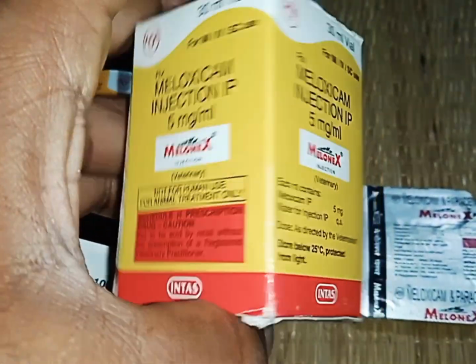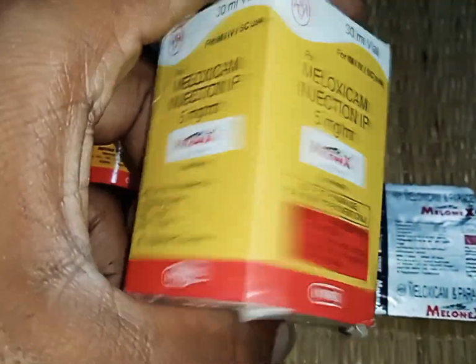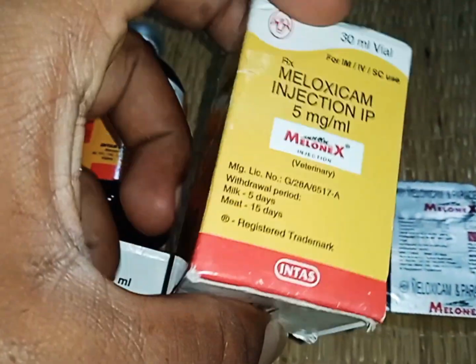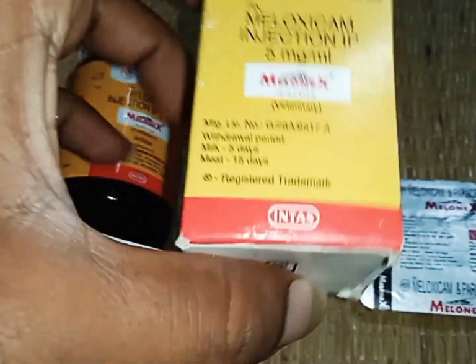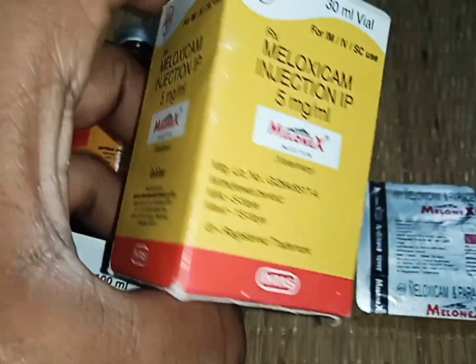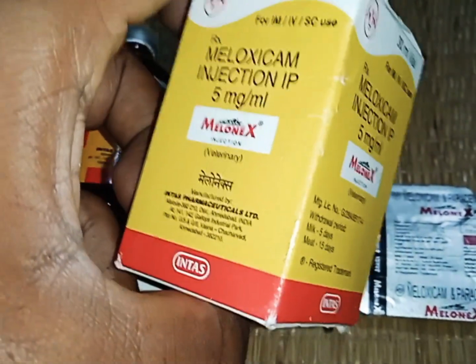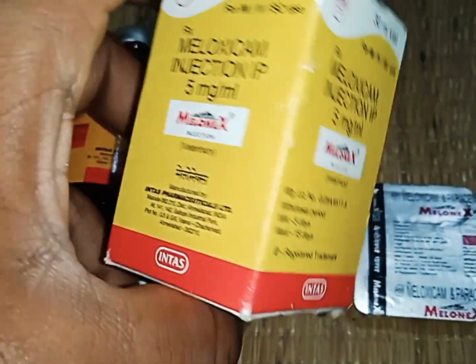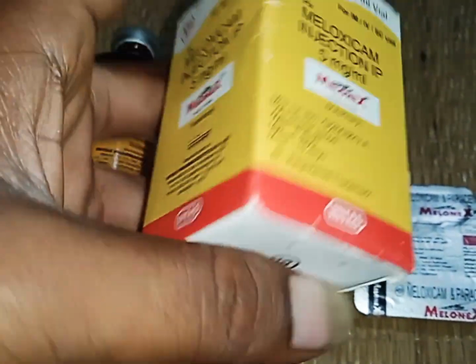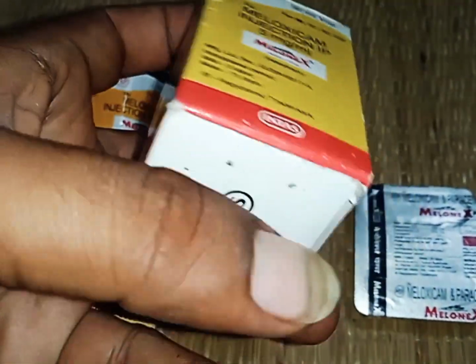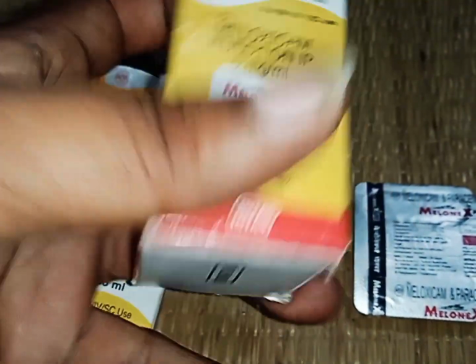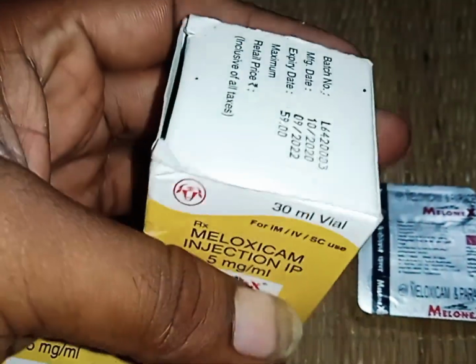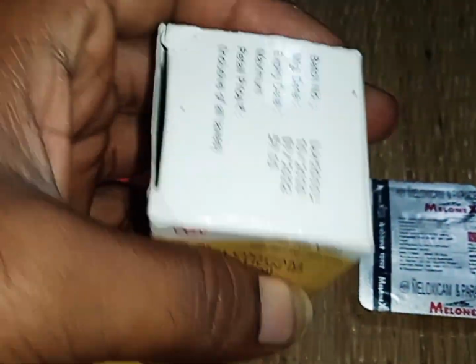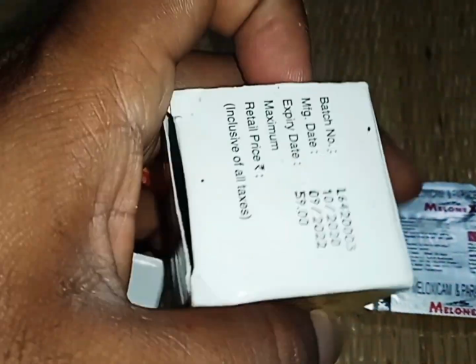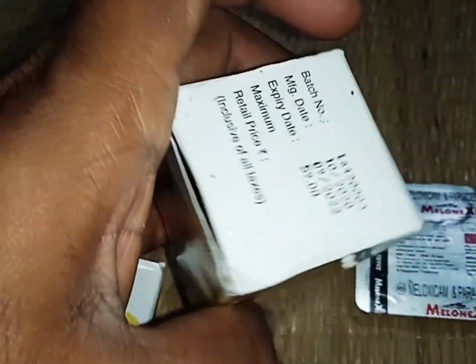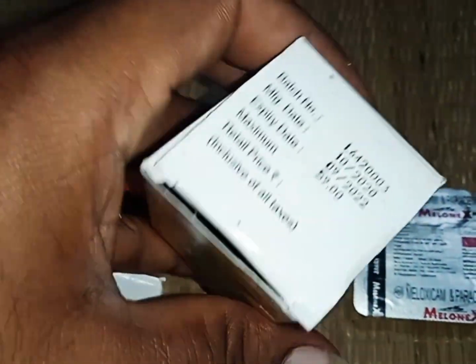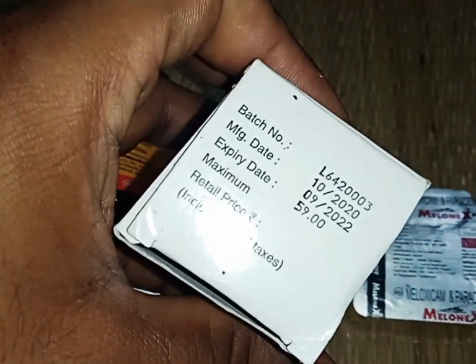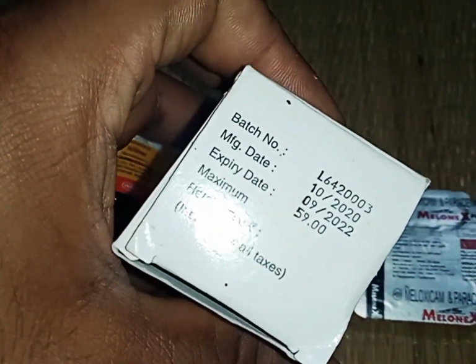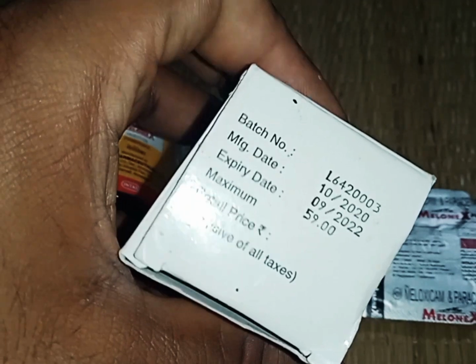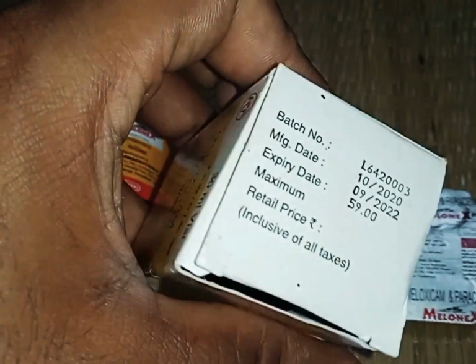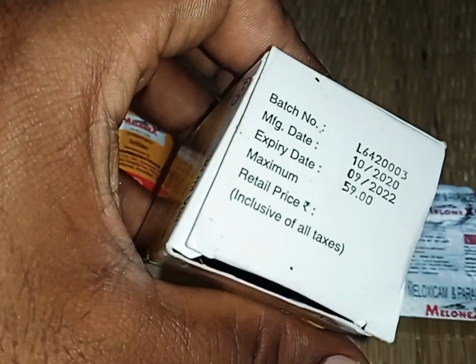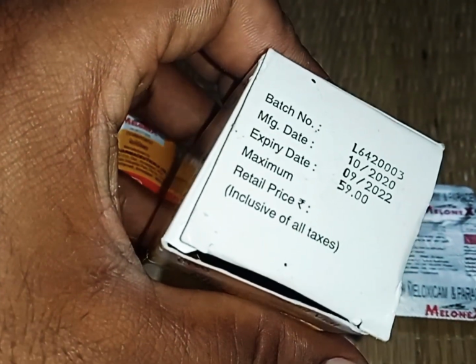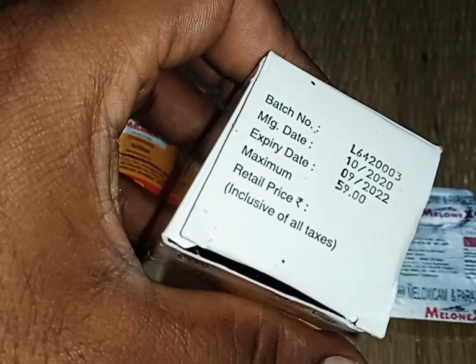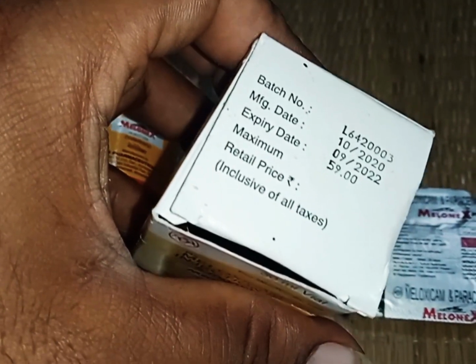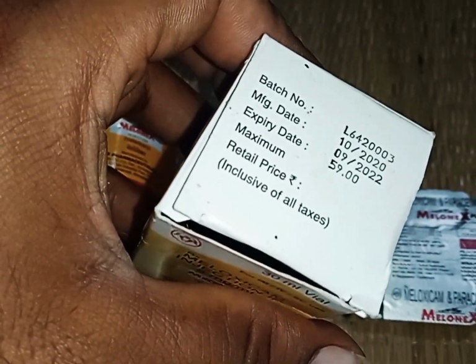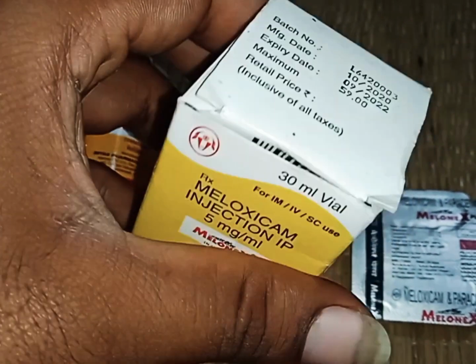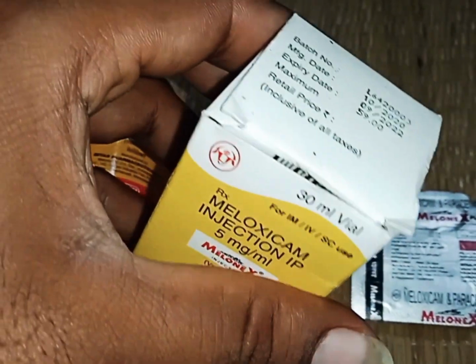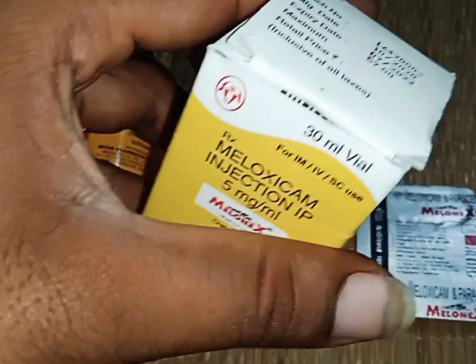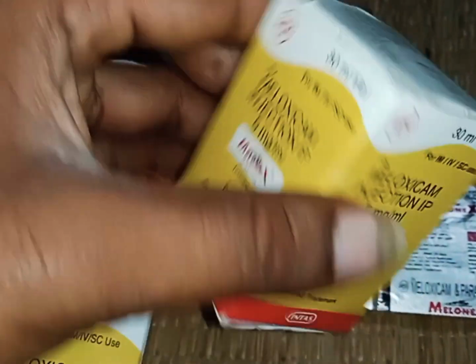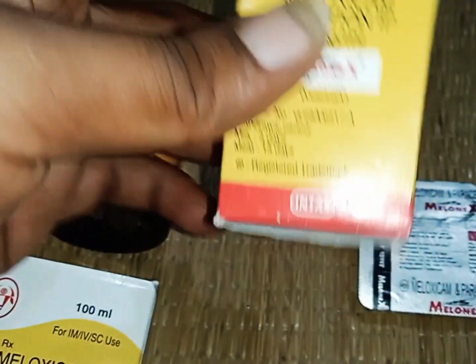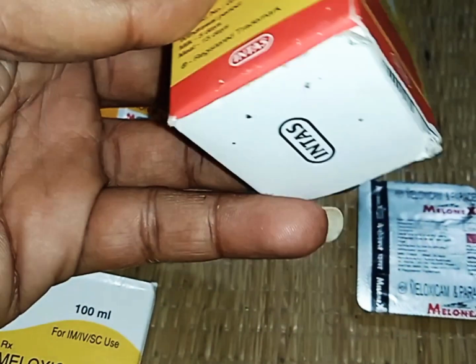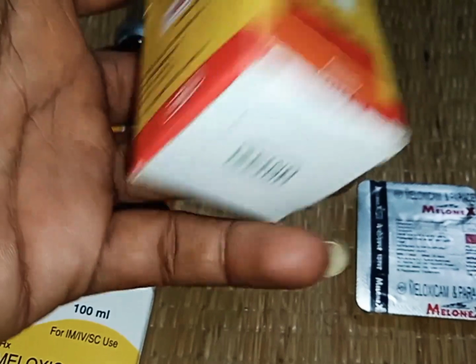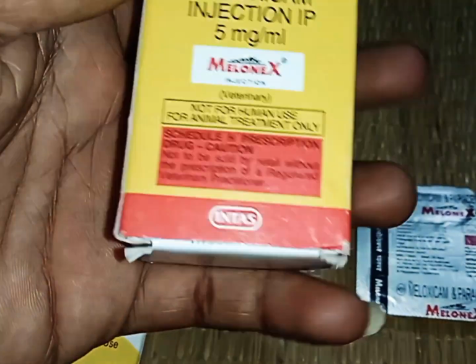I'm going to put on the content label. Meloxicam — each ml contains 5 milligrams. The sizes available are 90 ml and 30 ml.